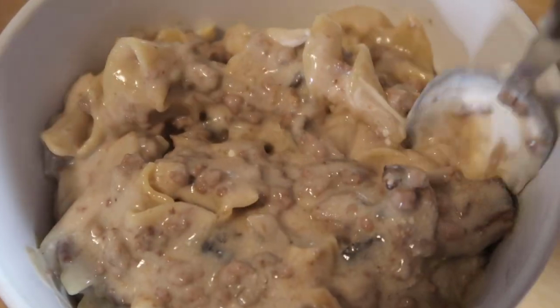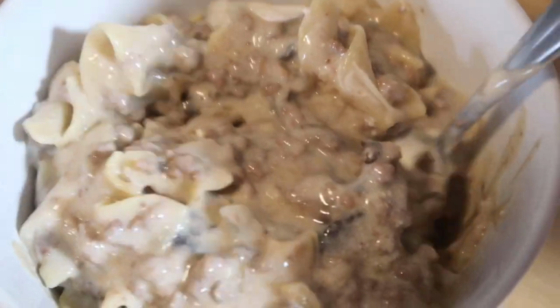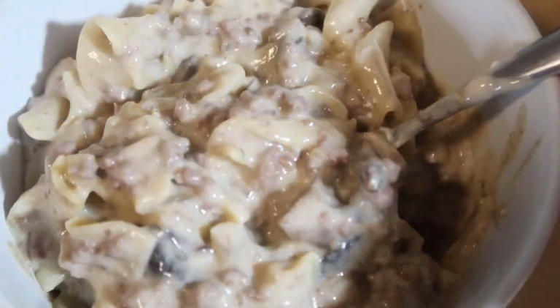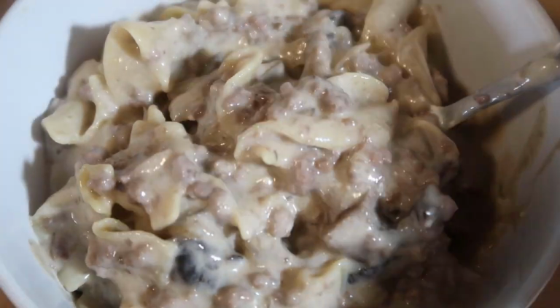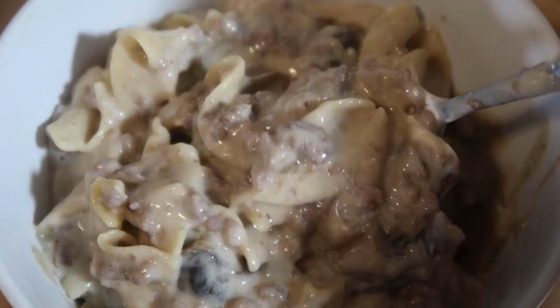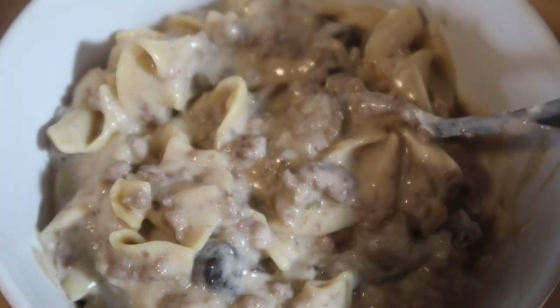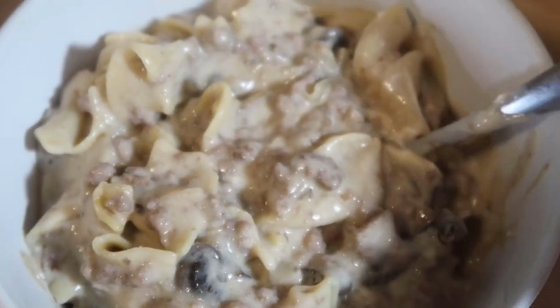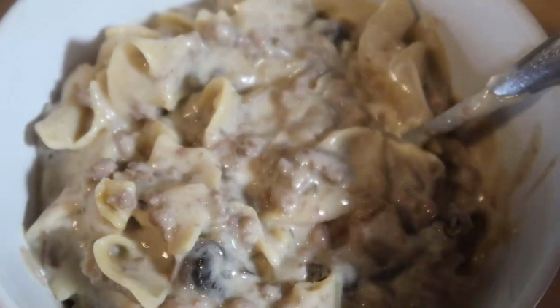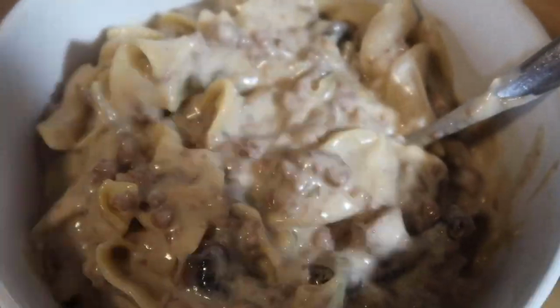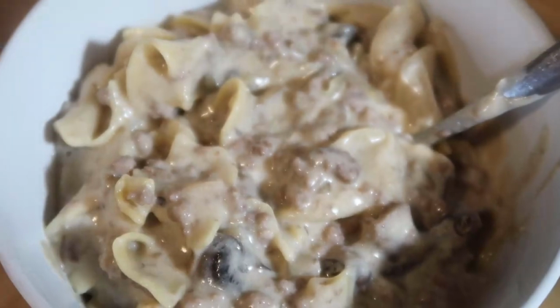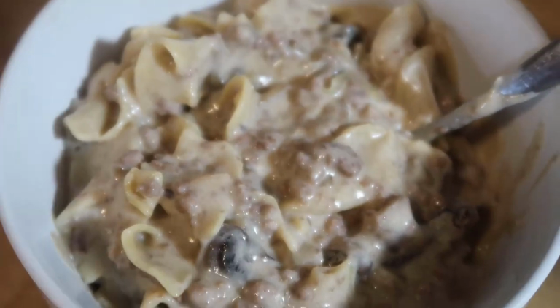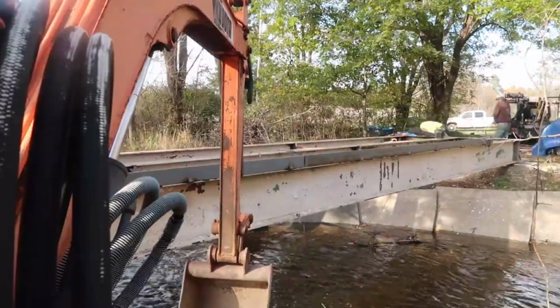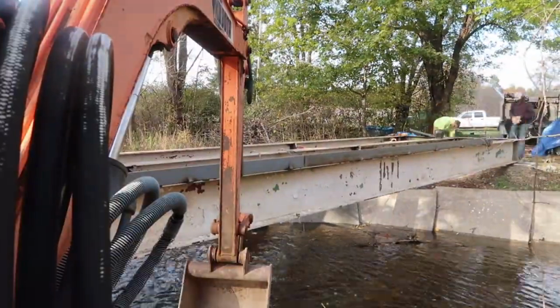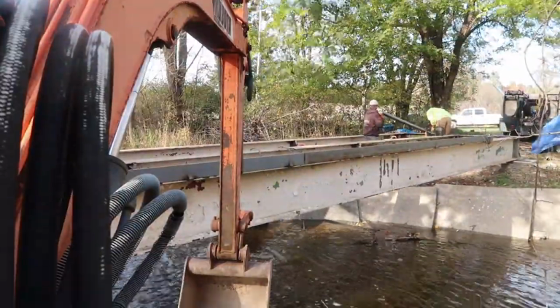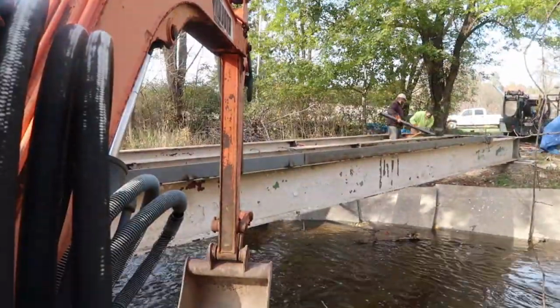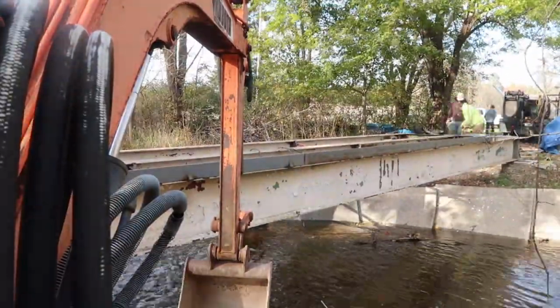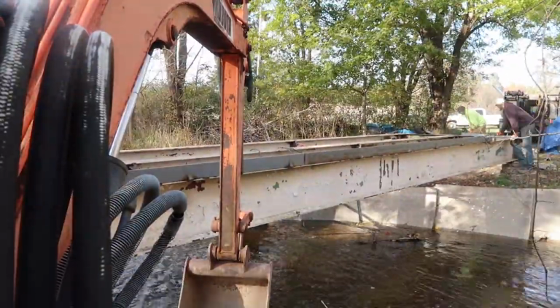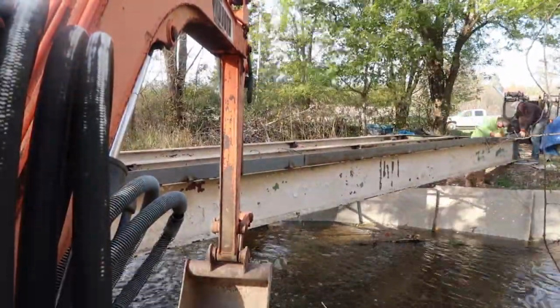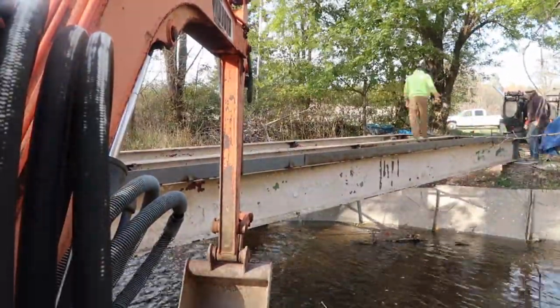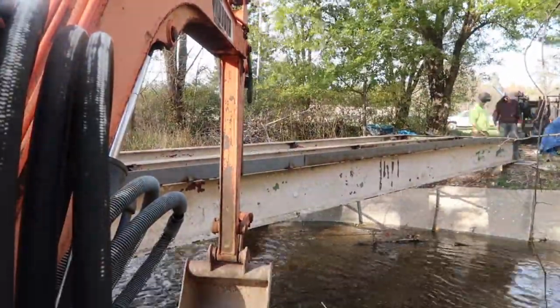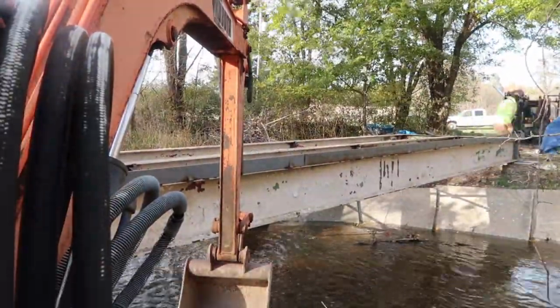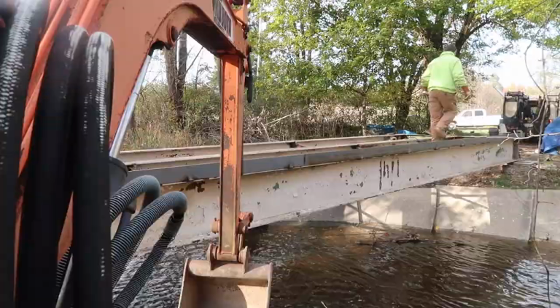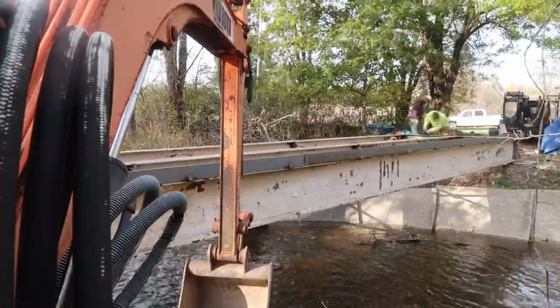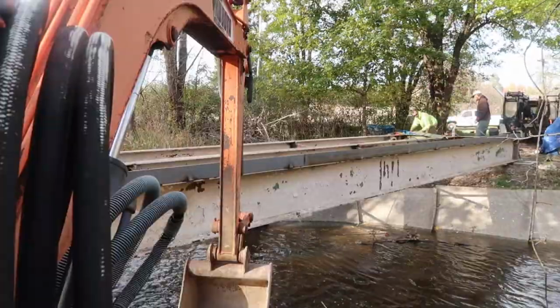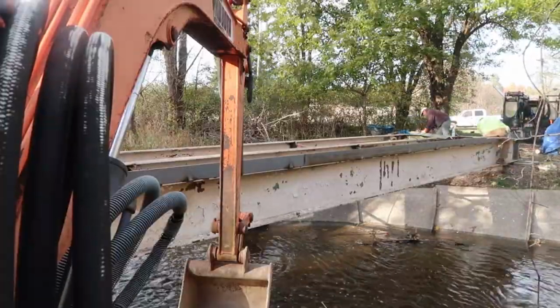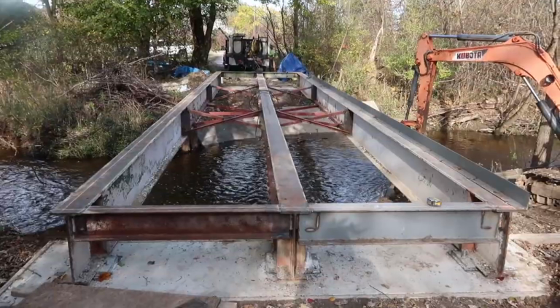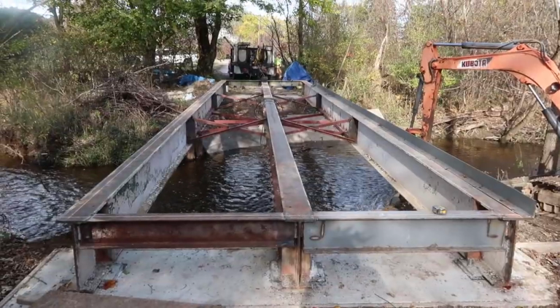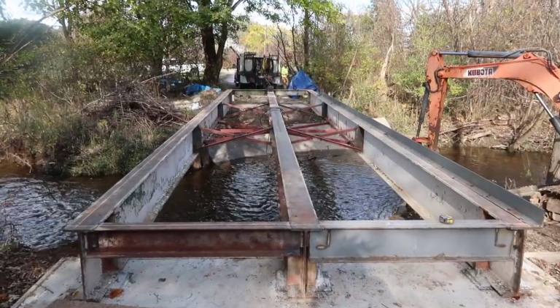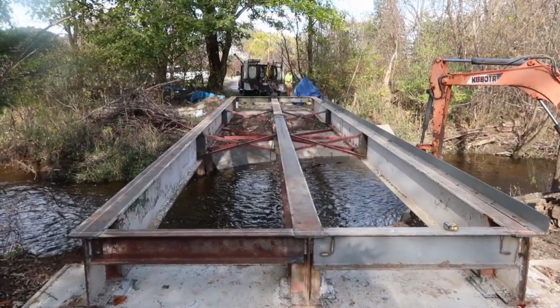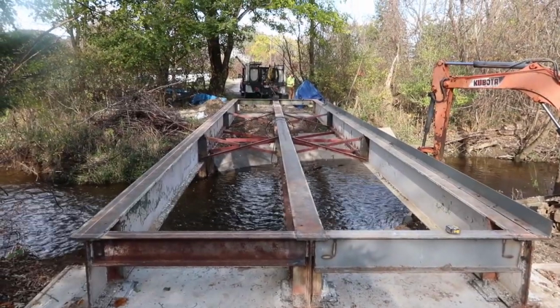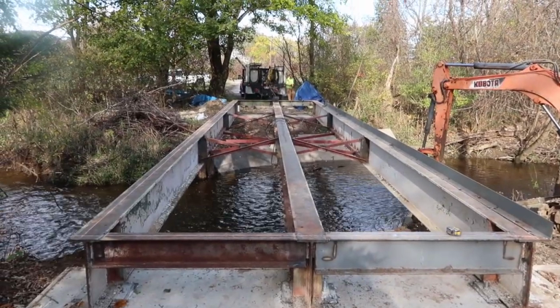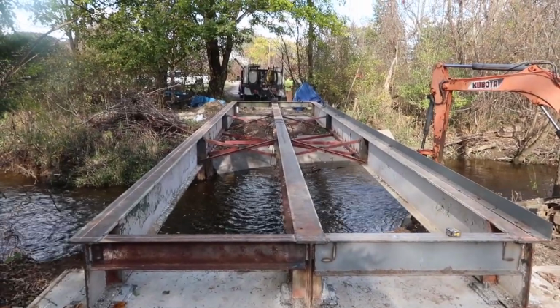This turned out so delicious! This recipe turned out to be an absolute hit. After they ate lunch they went back out to do more work on the bridge, and it's starting to look more and more like a bridge every weekend.